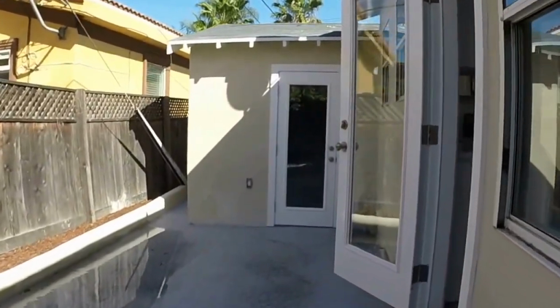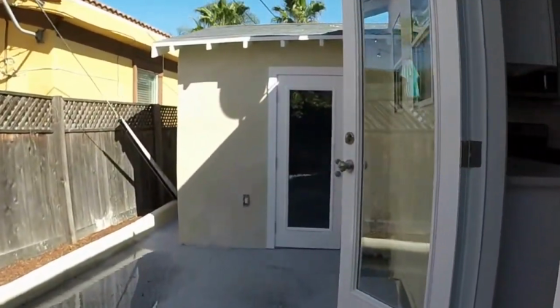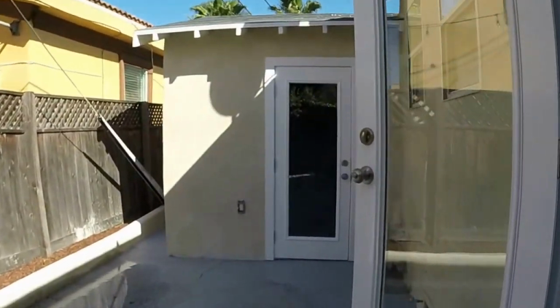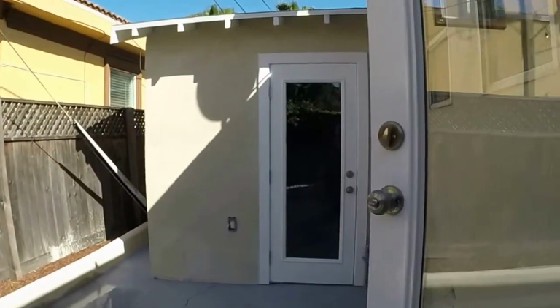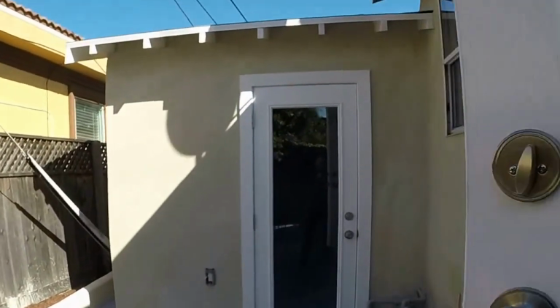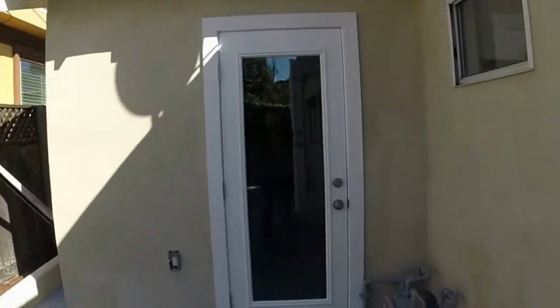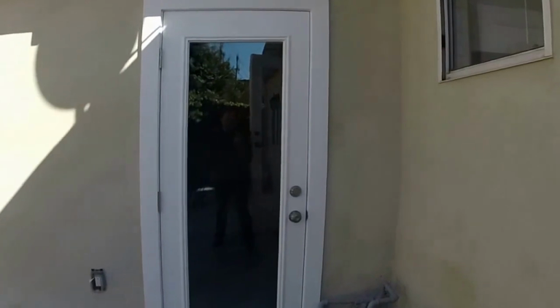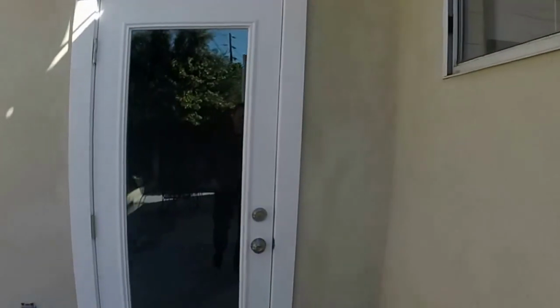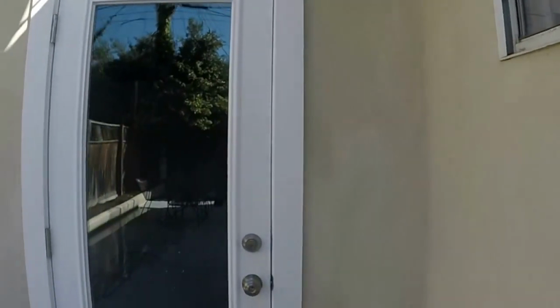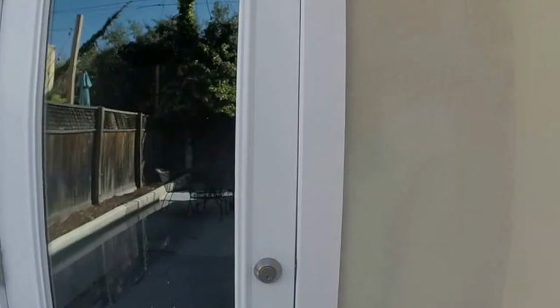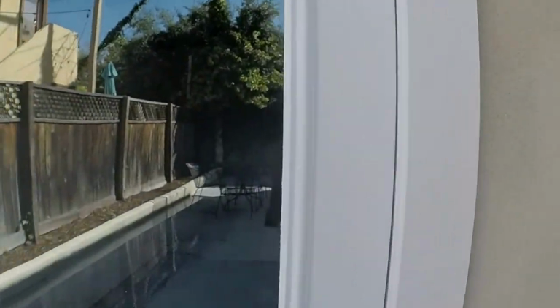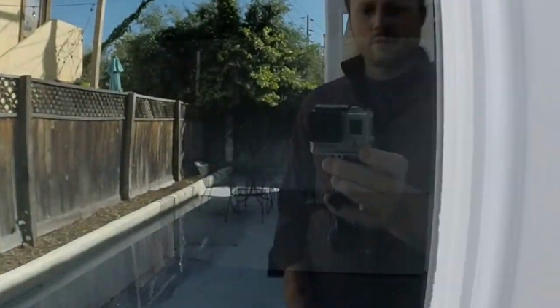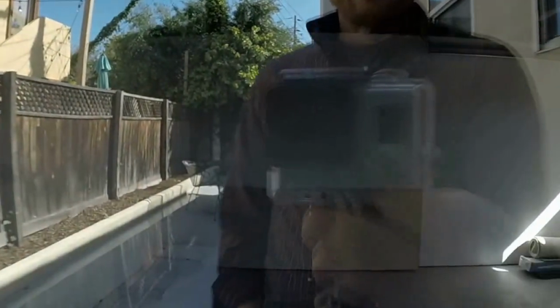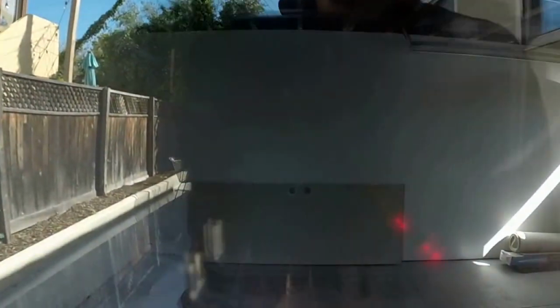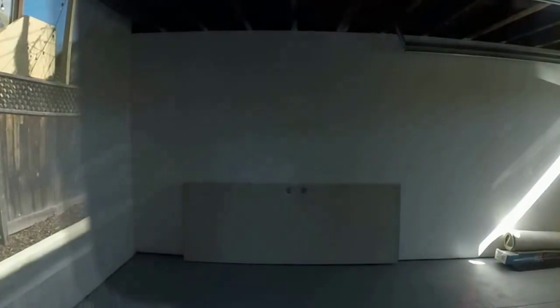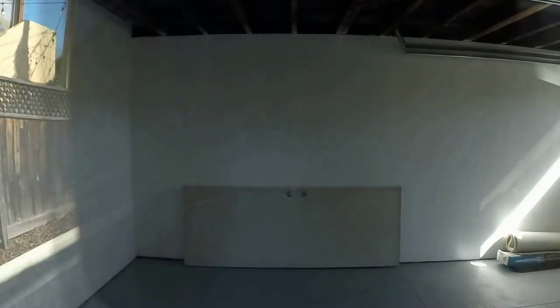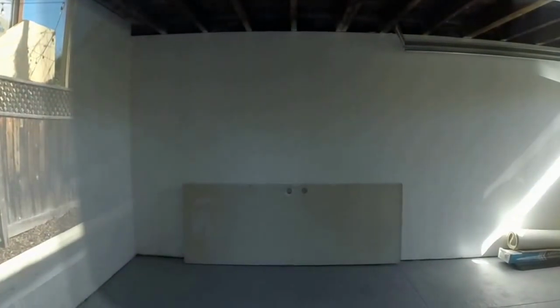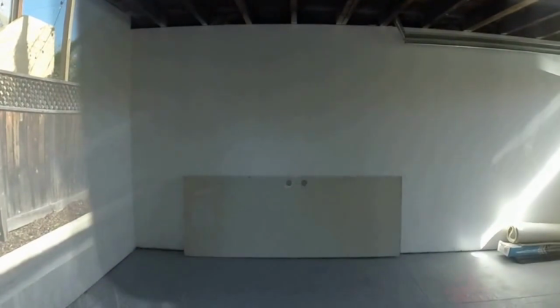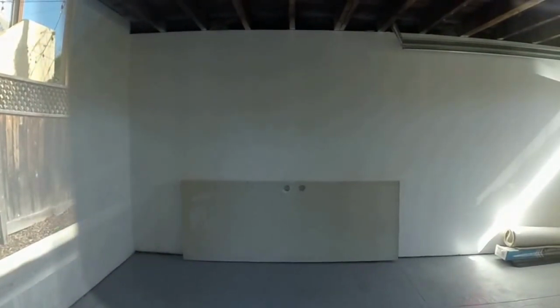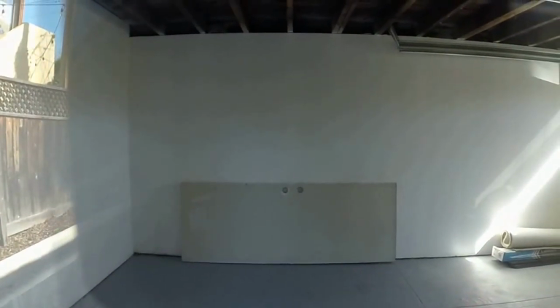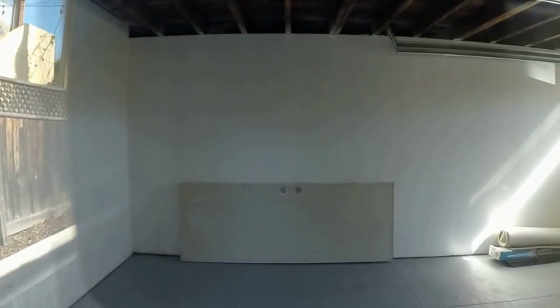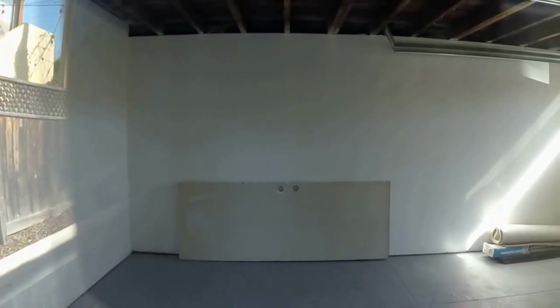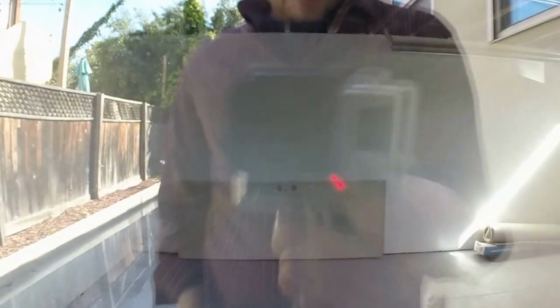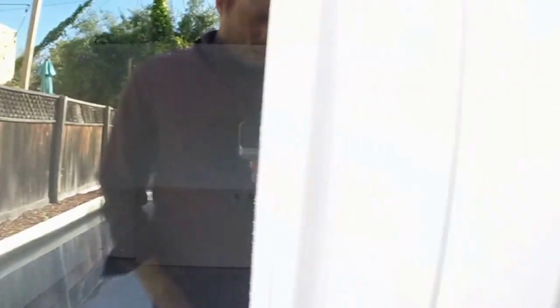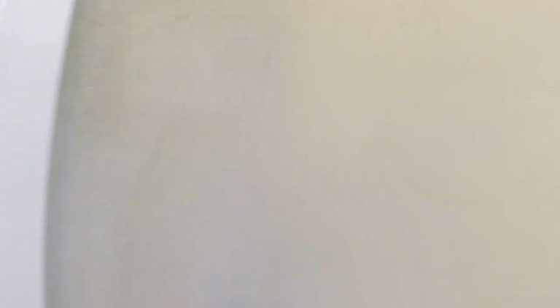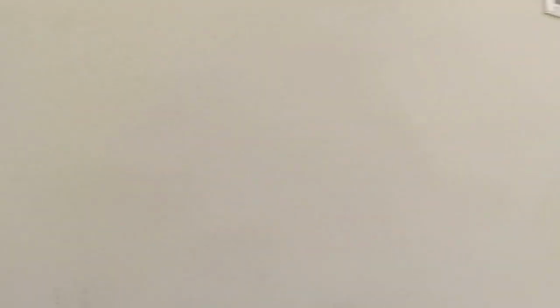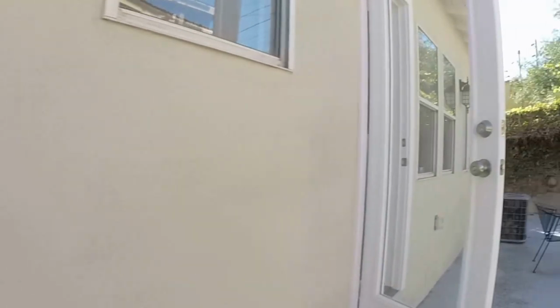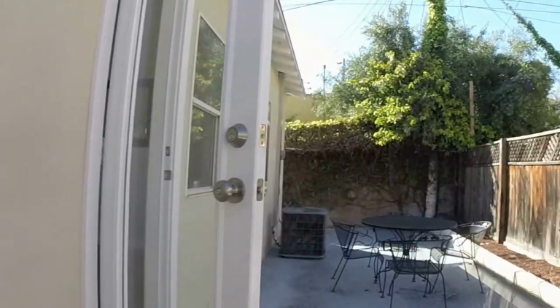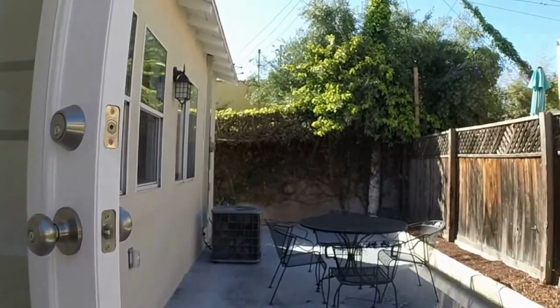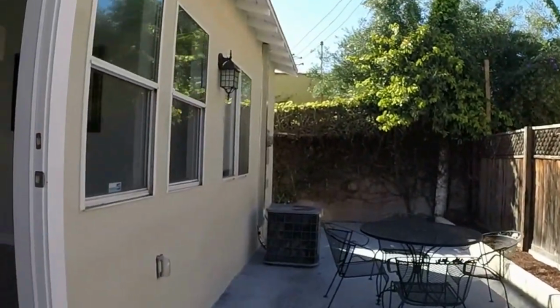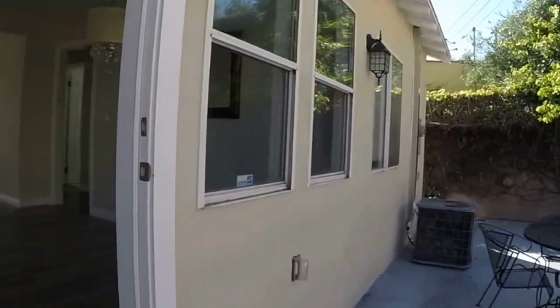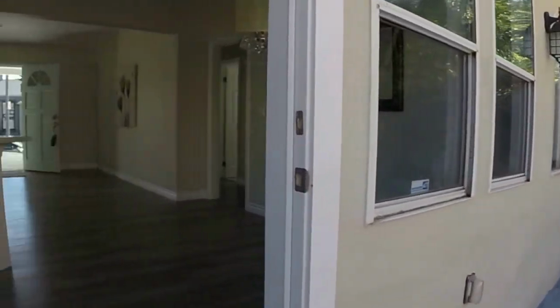We'll walk all the way down here and show you the inside of the garage. You can see it's a finished garage. I'll take you back inside one more time and show you the living area again.